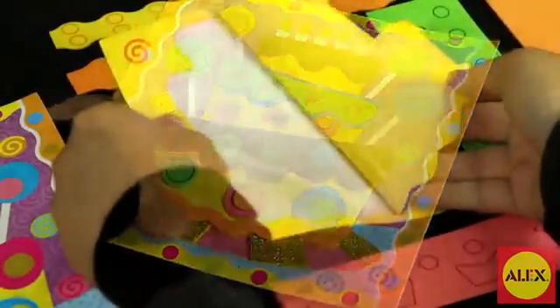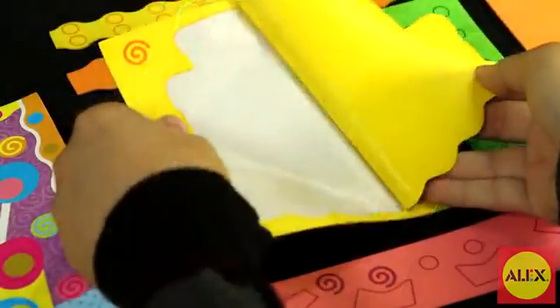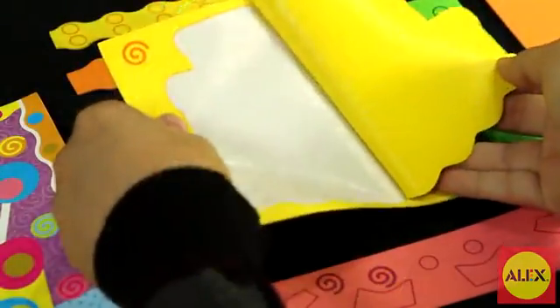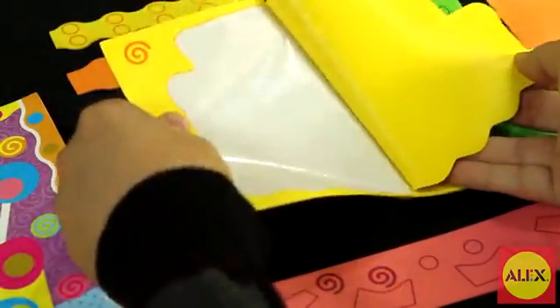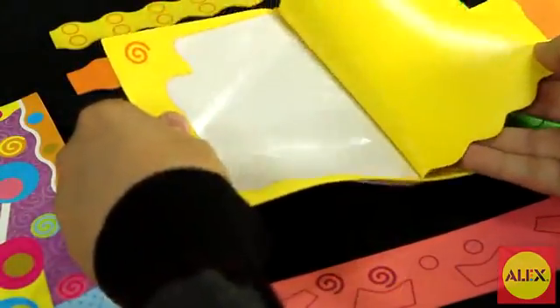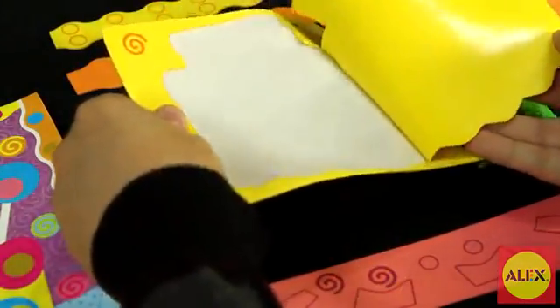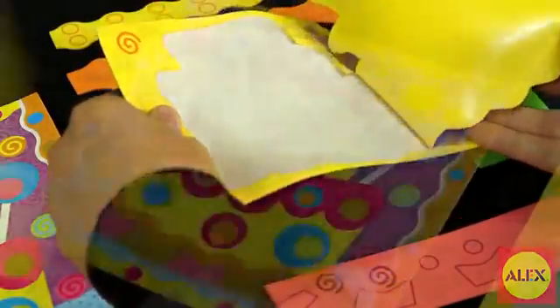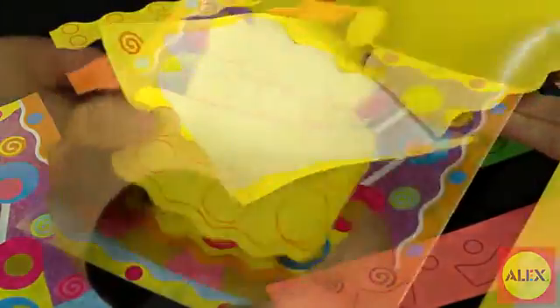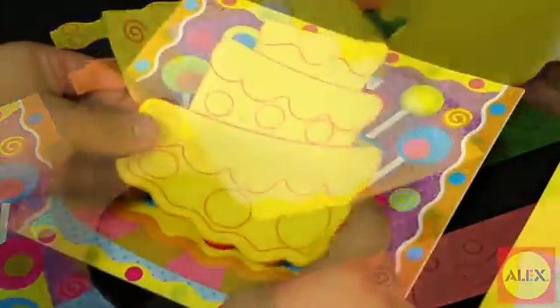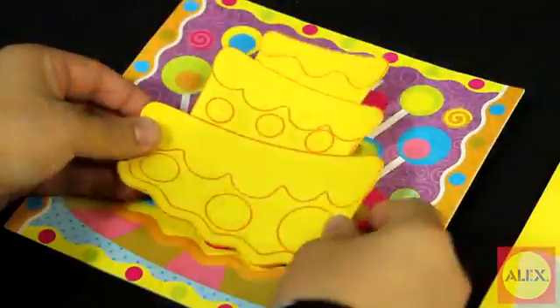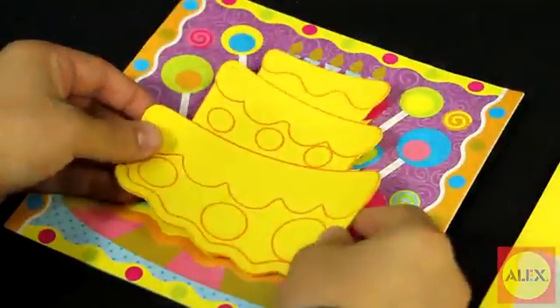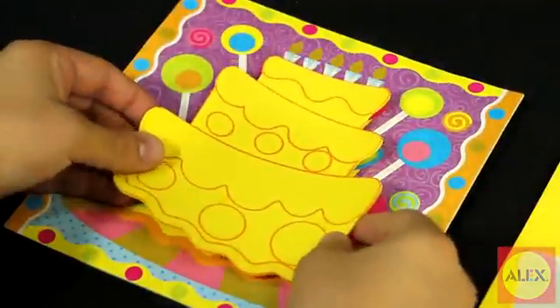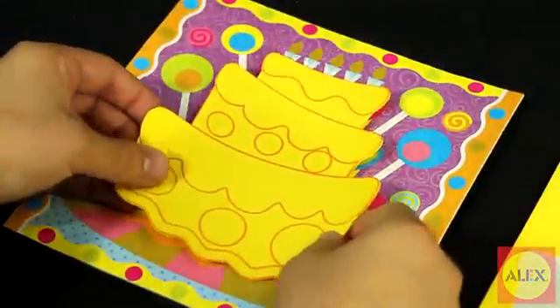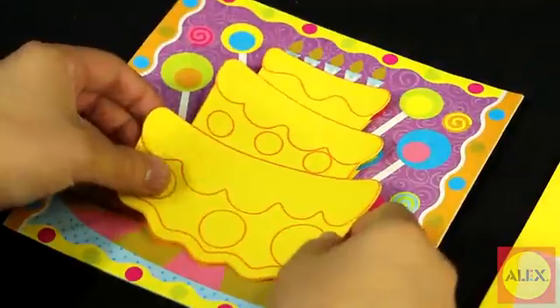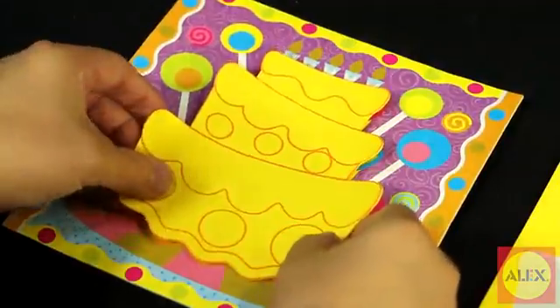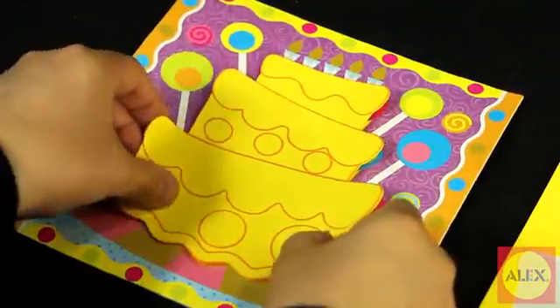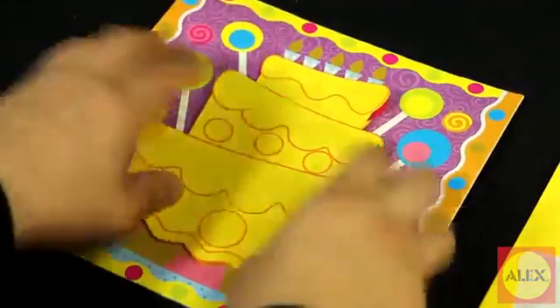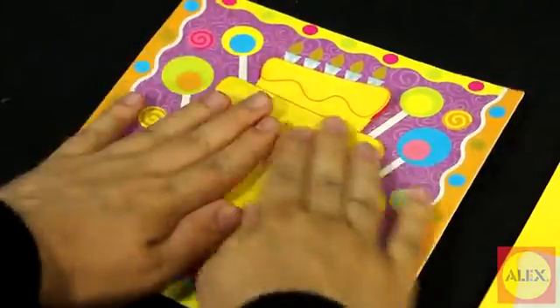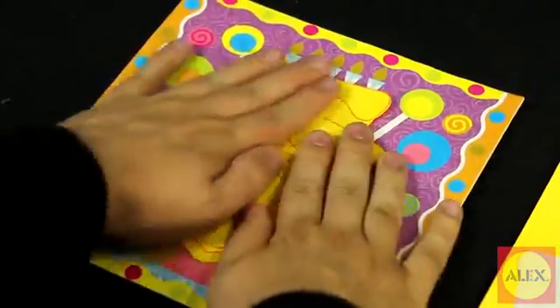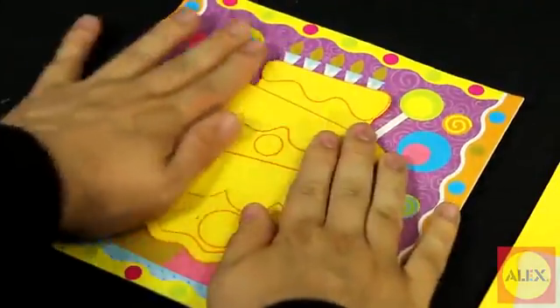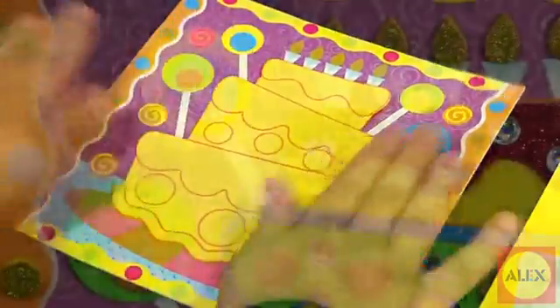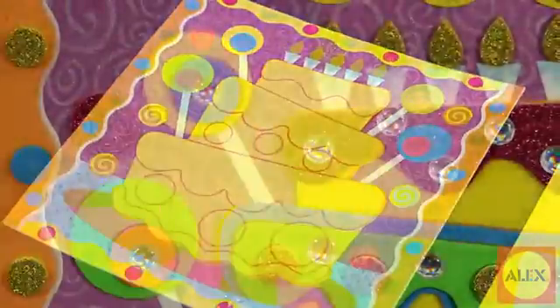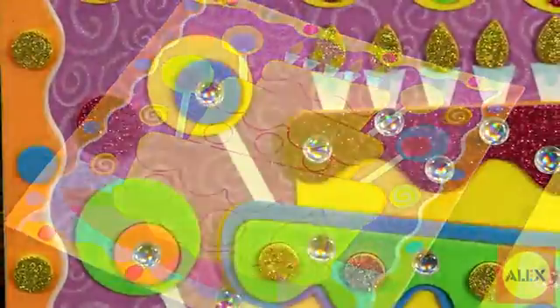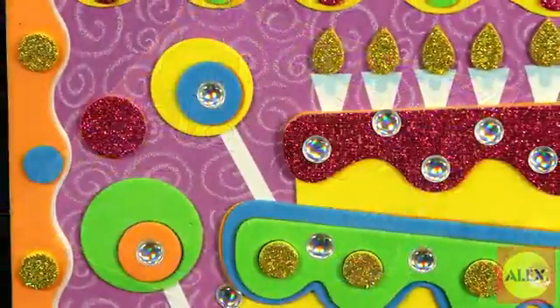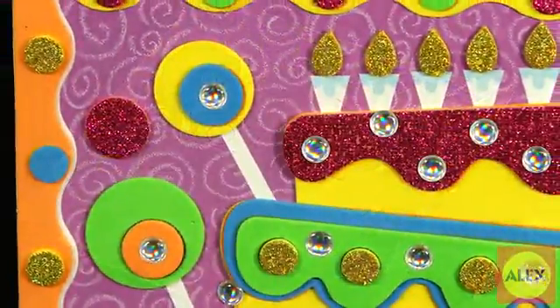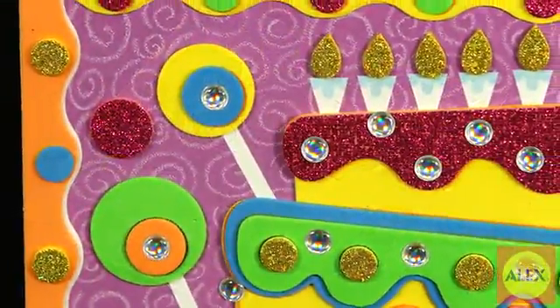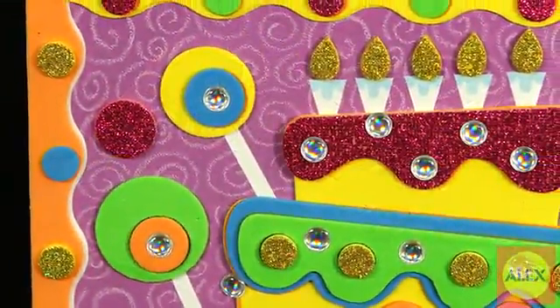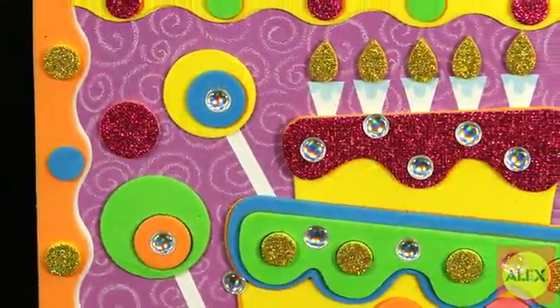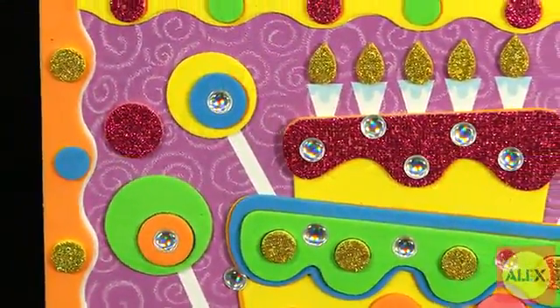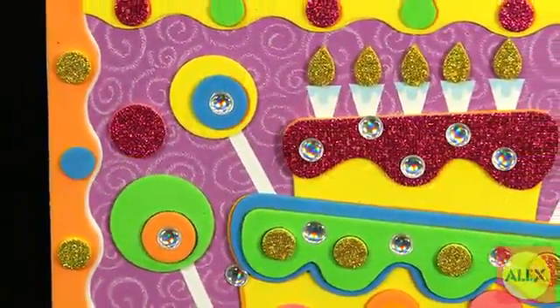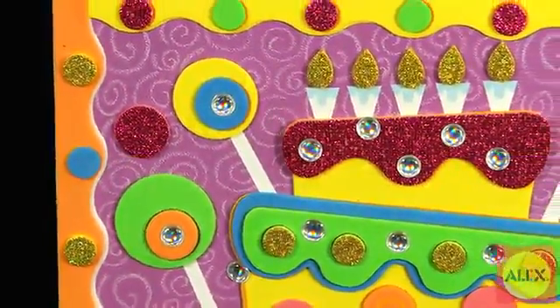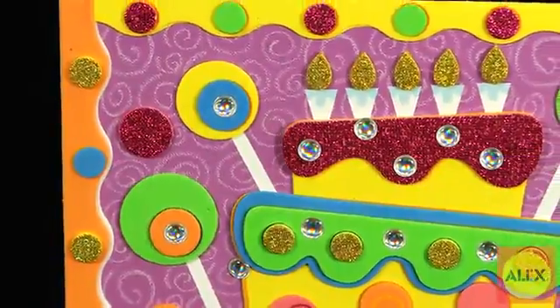Just peel and stick the foam stickers on the pre-printed cardboard picture to make your own unique creation. You can also layer the sparkly stickers for a cool 3D effect.